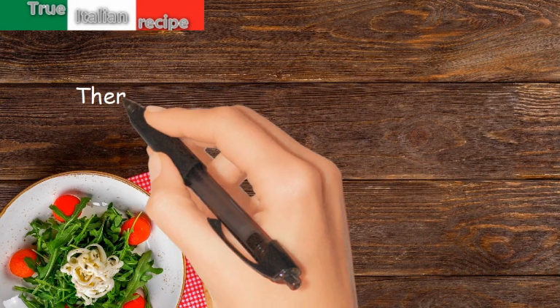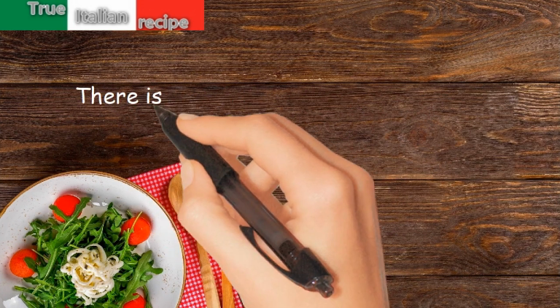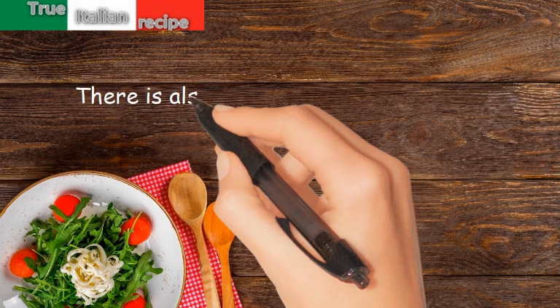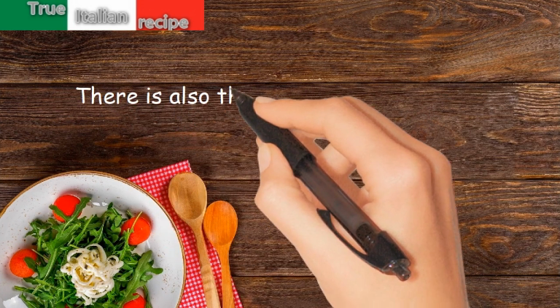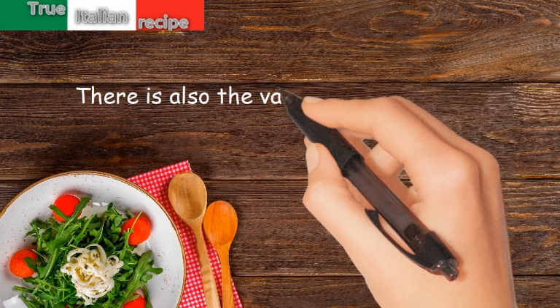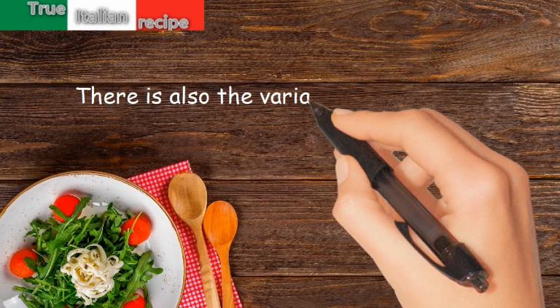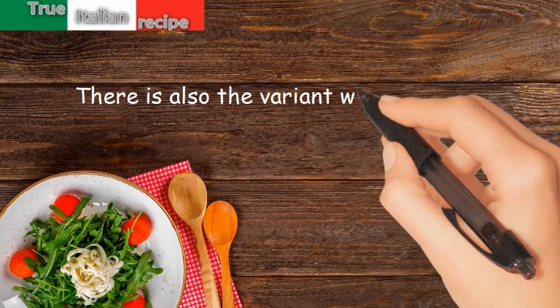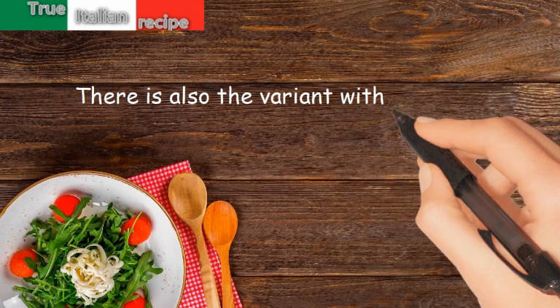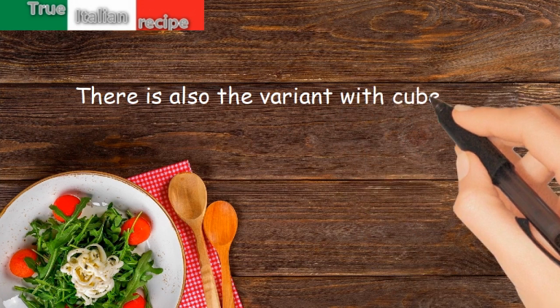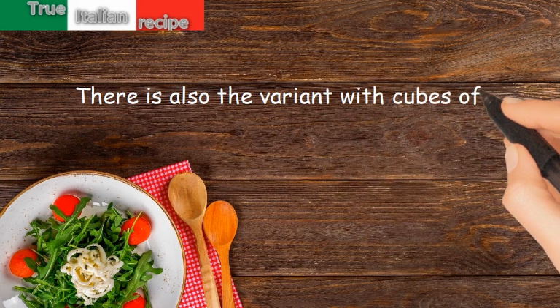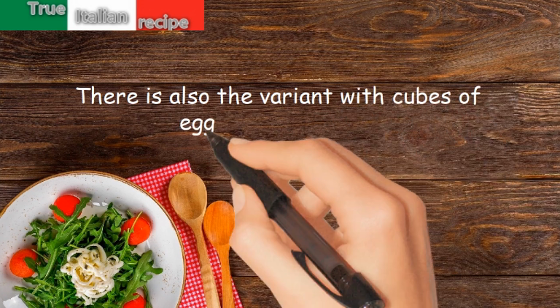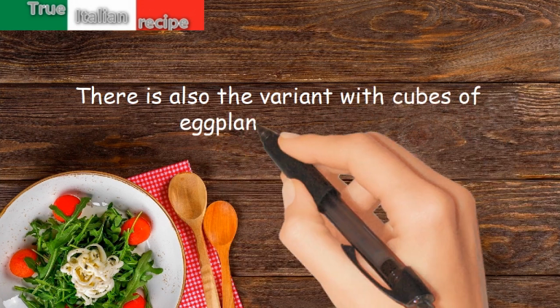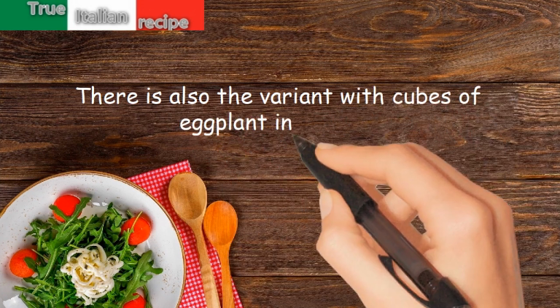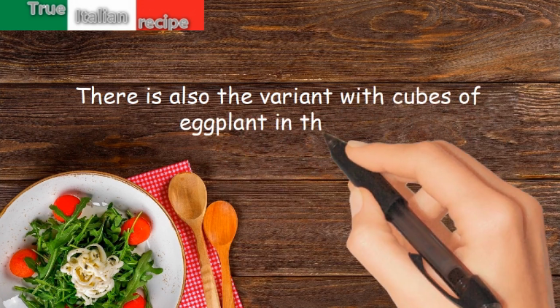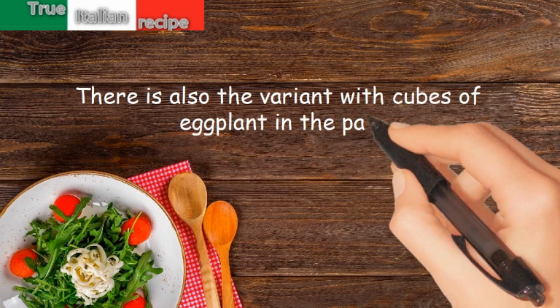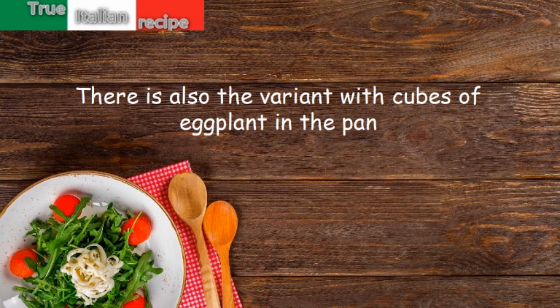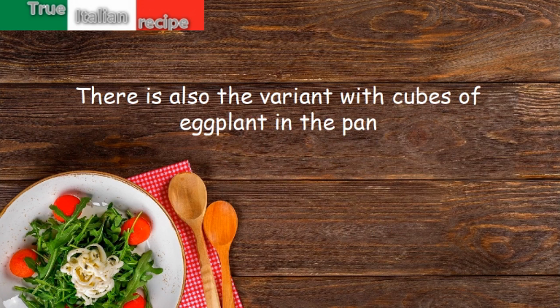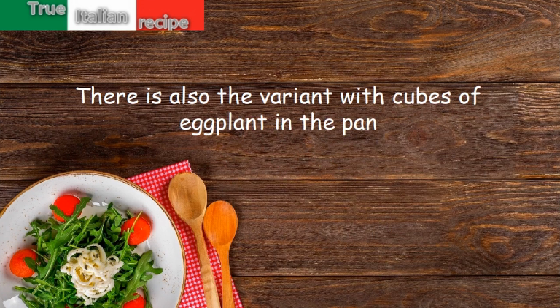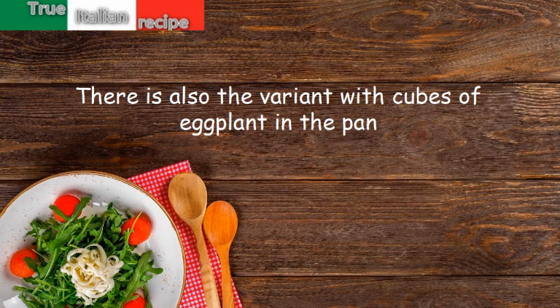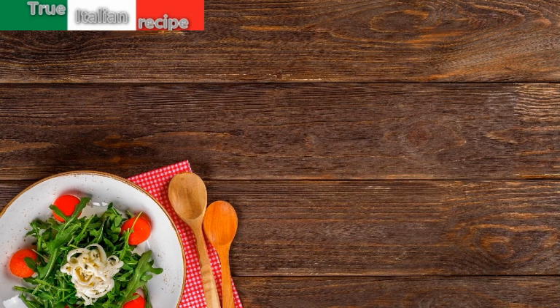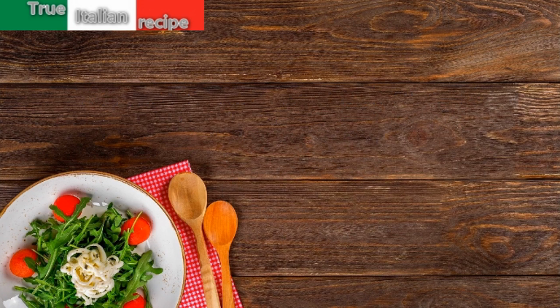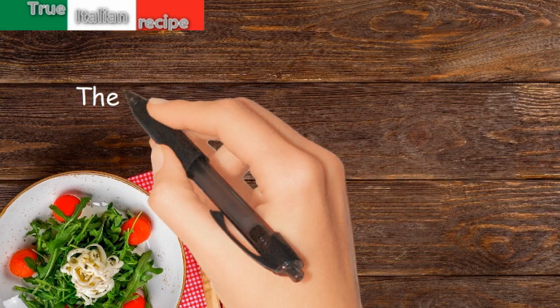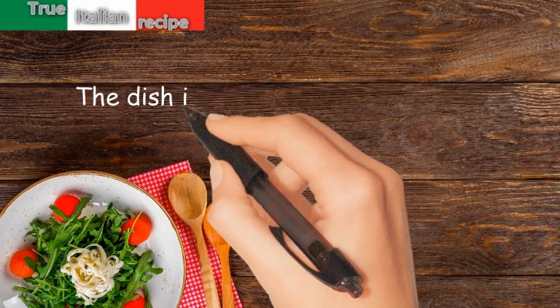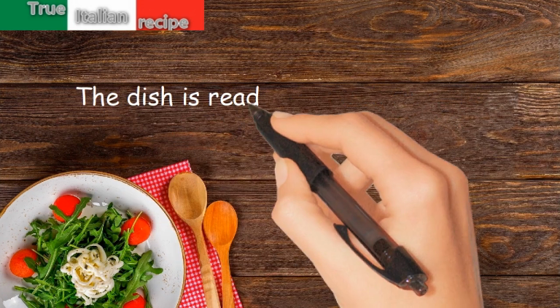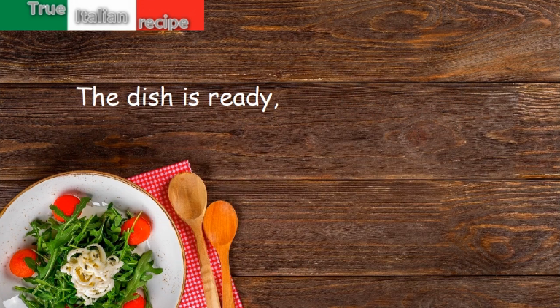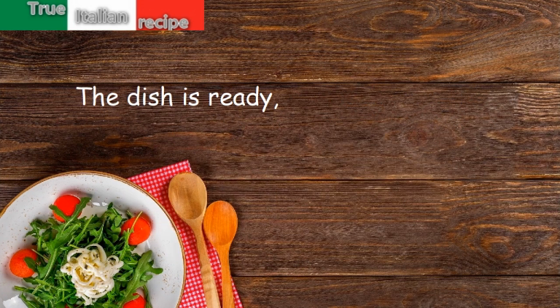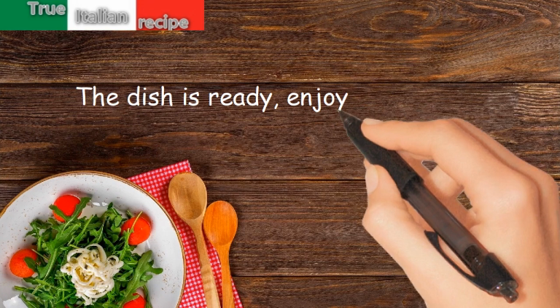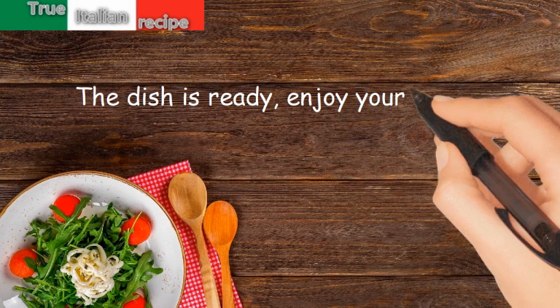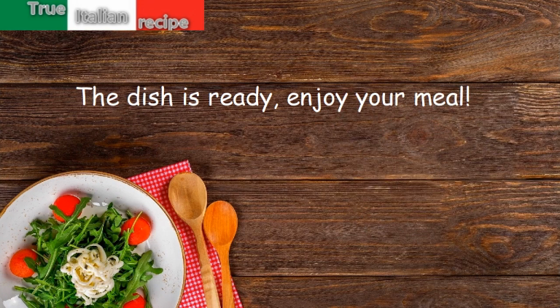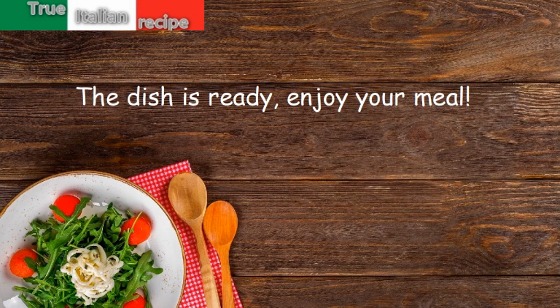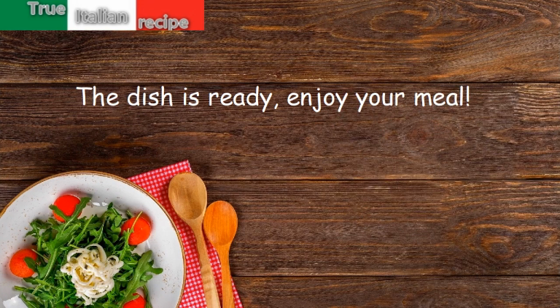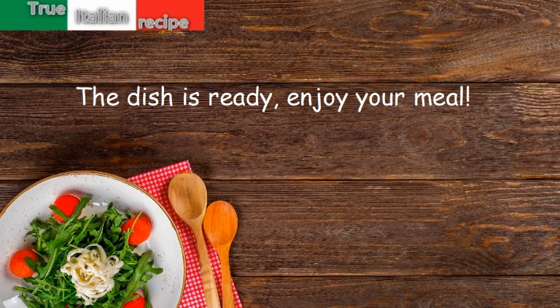There is also the variant with cubes of eggplant in the pan. The dish is ready. Enjoy your meal.